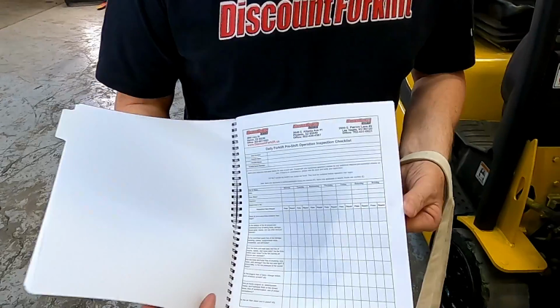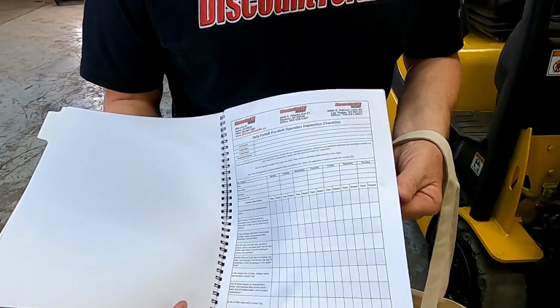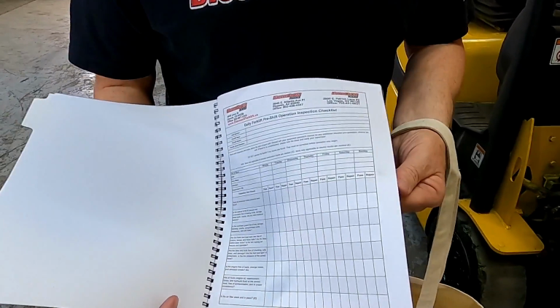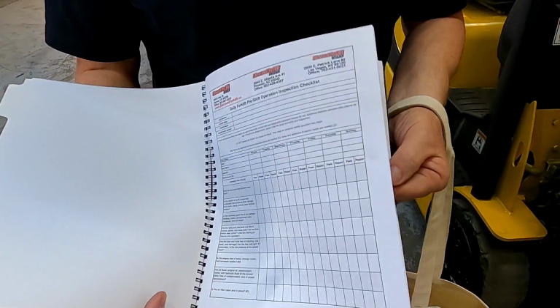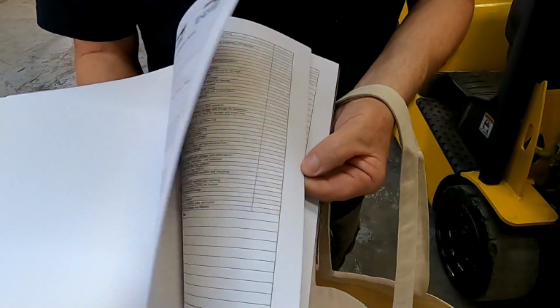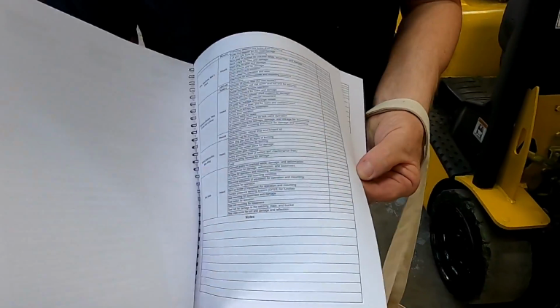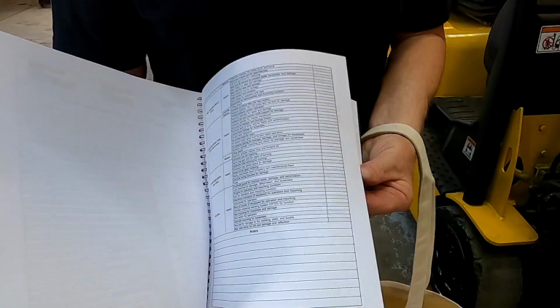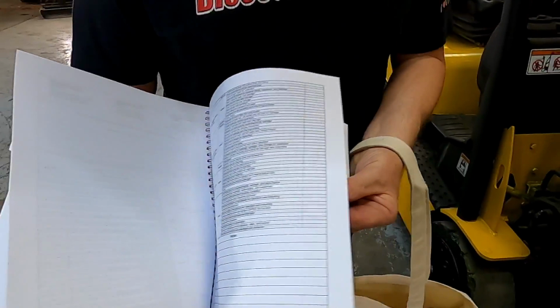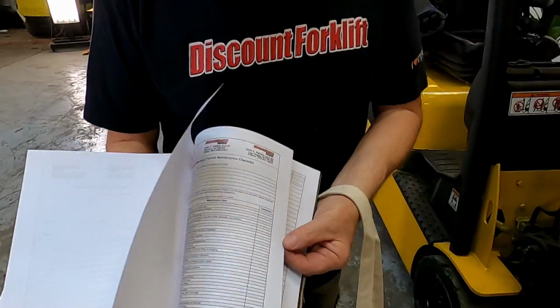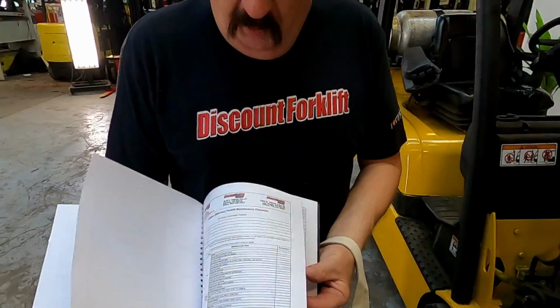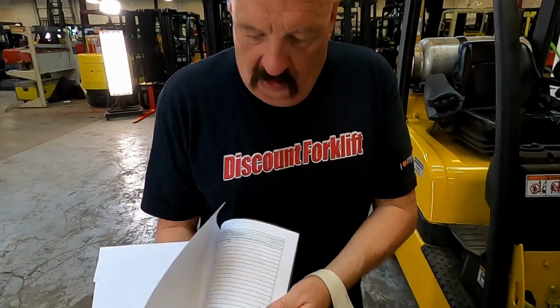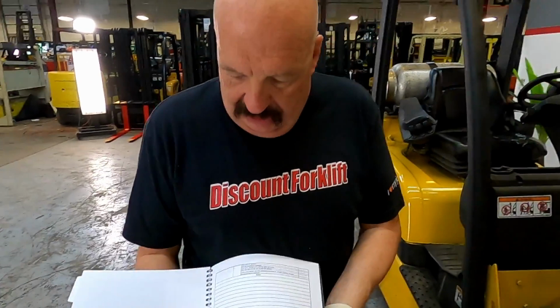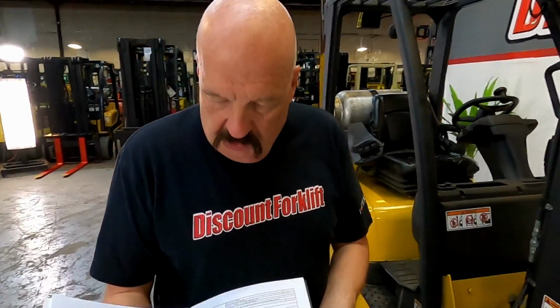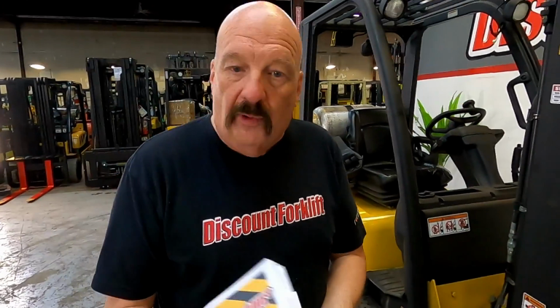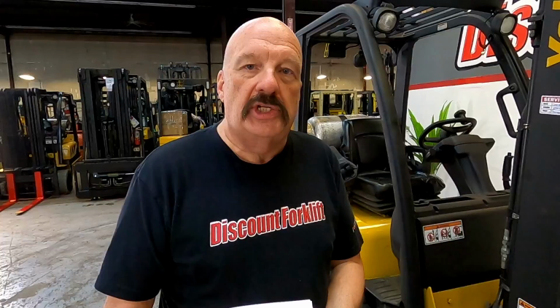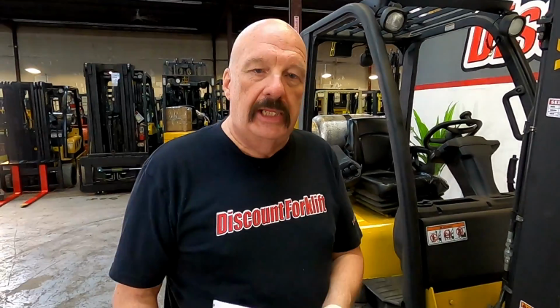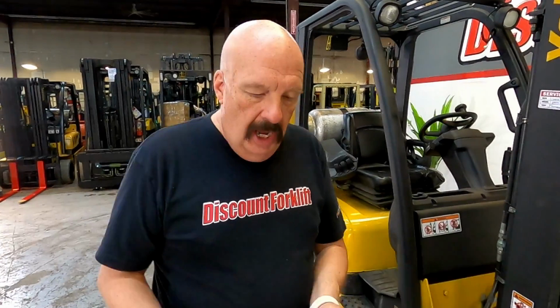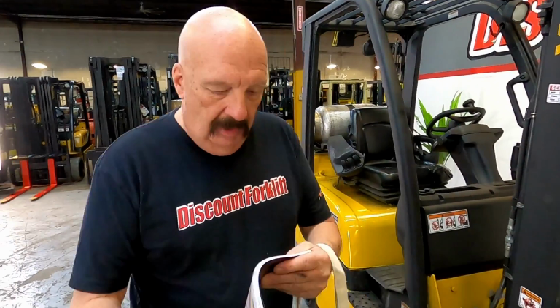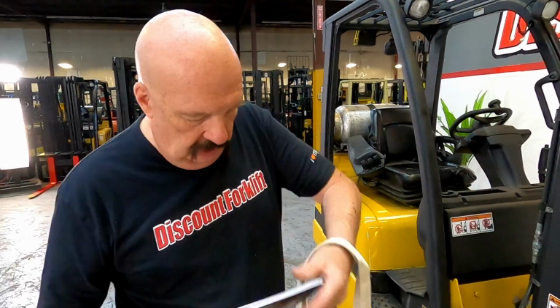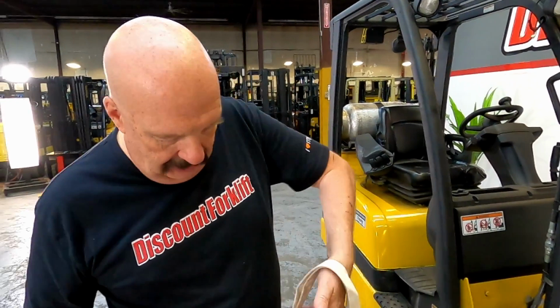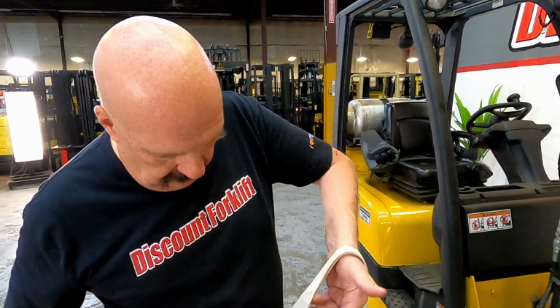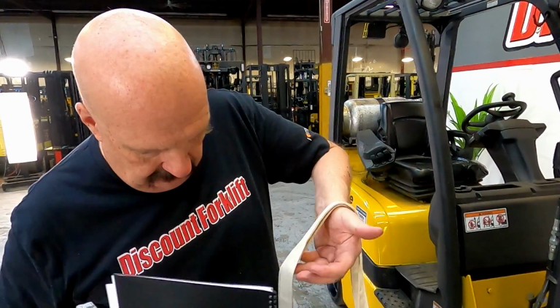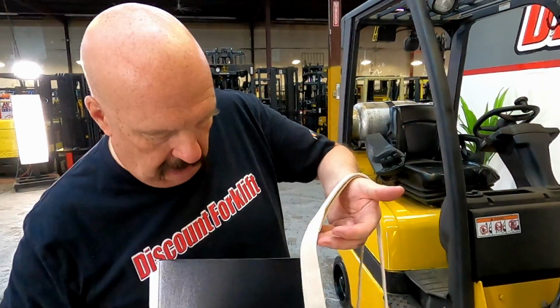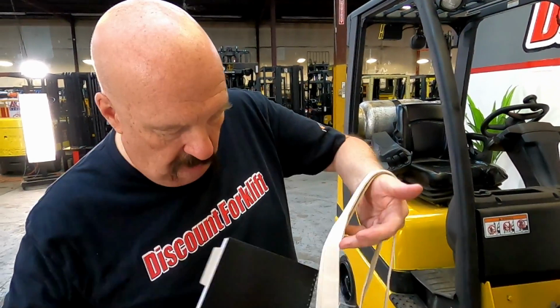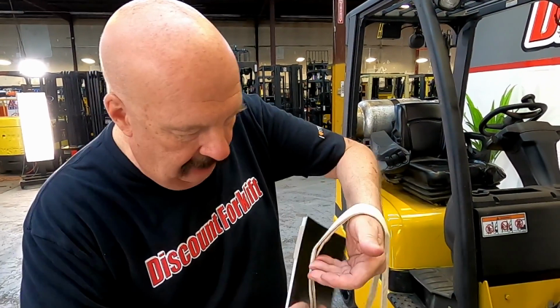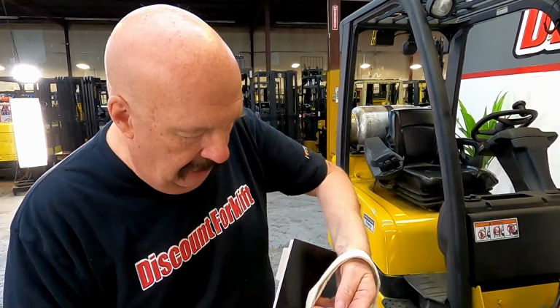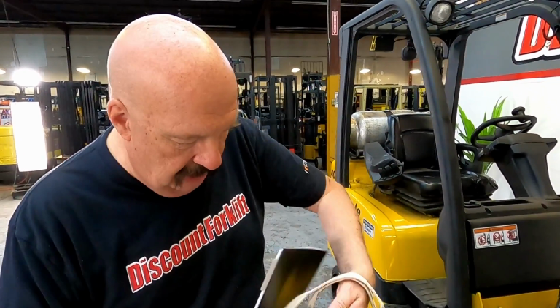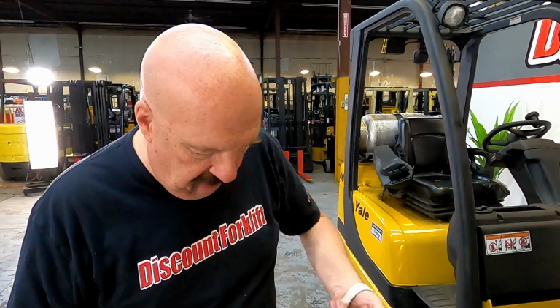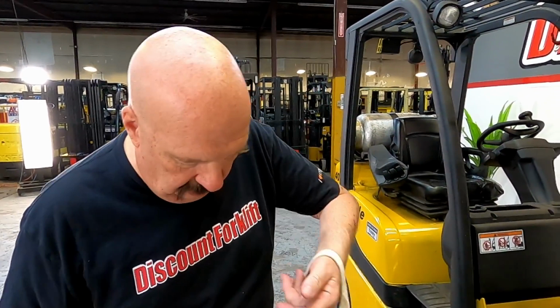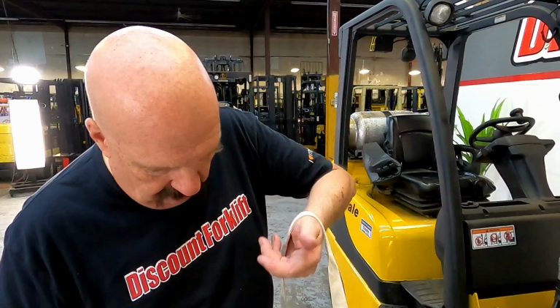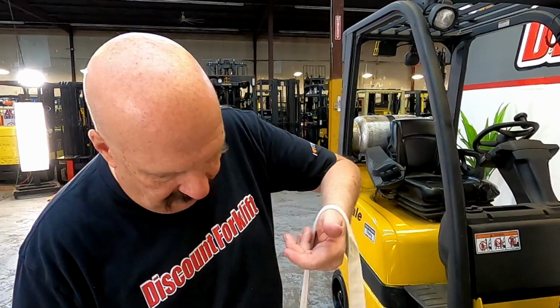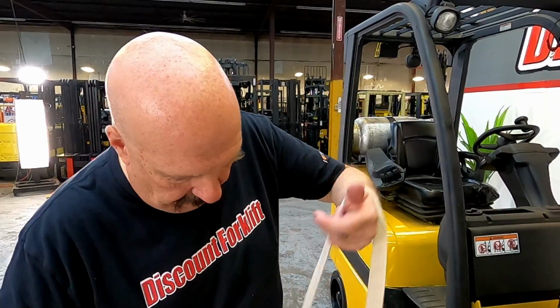There's all these forms here. The best way to do this is to photocopy them so you can use them over and over again — all the forms that you need are there. I'm going to put this guide in this handy little tote bag and send that with the forklift when we deliver it.